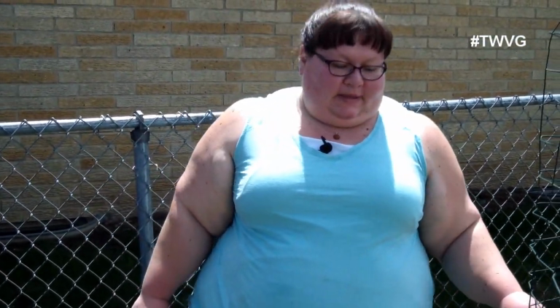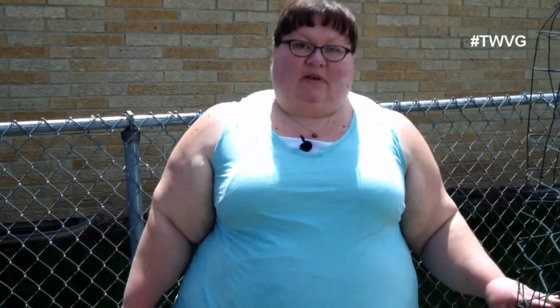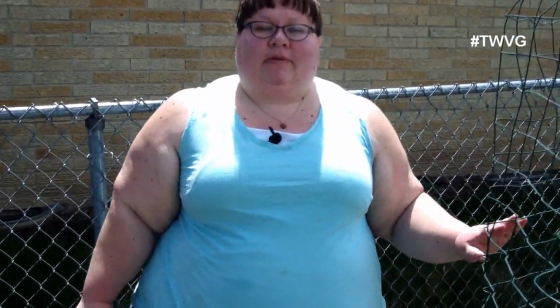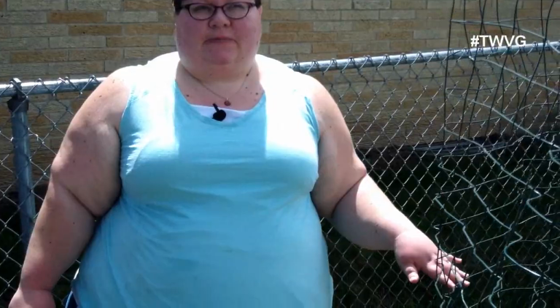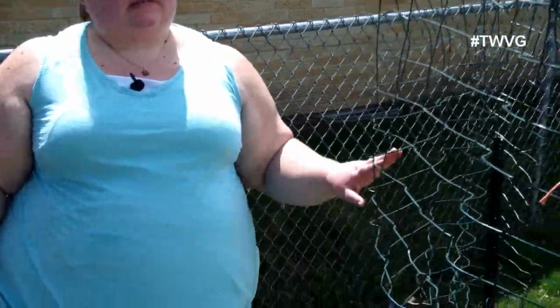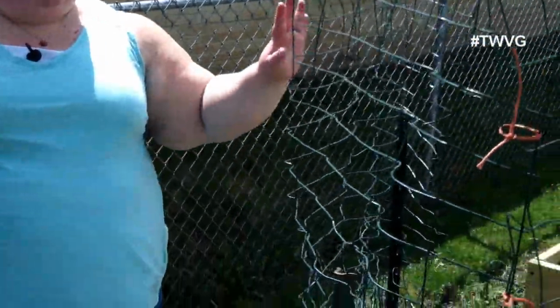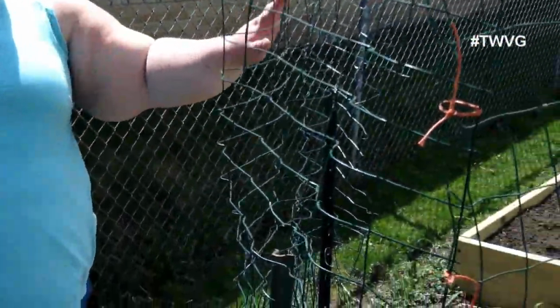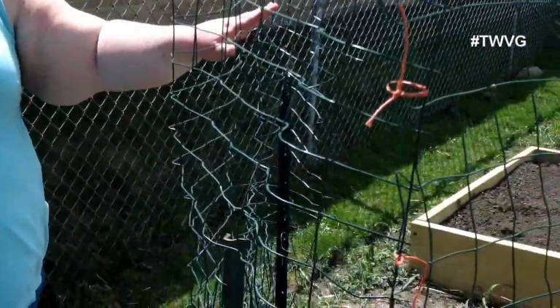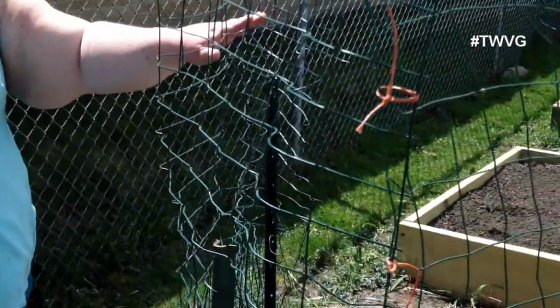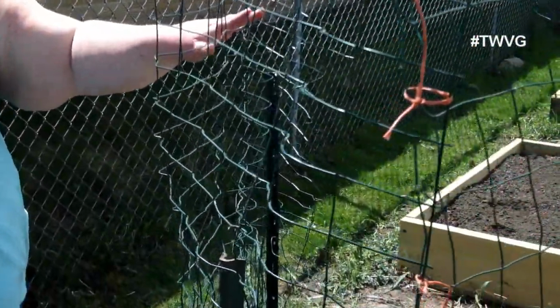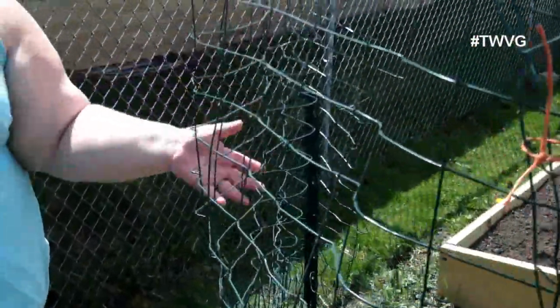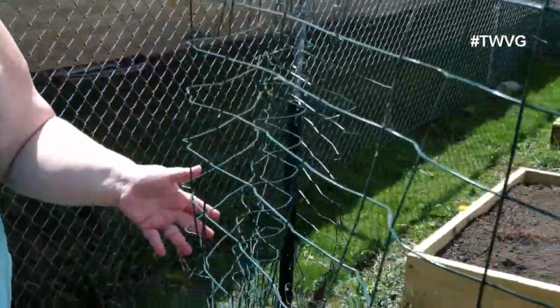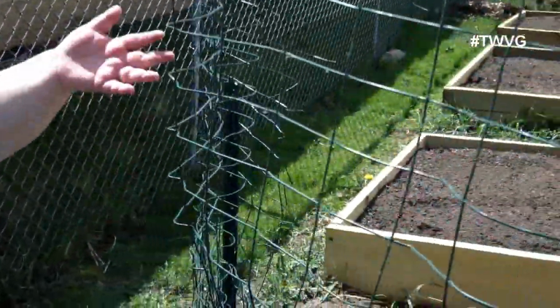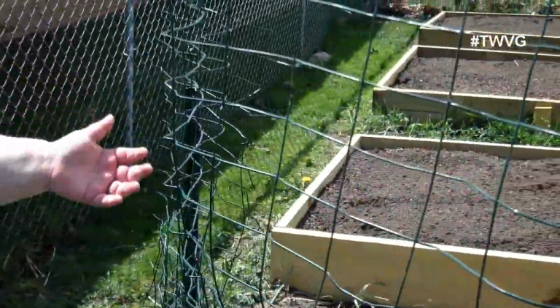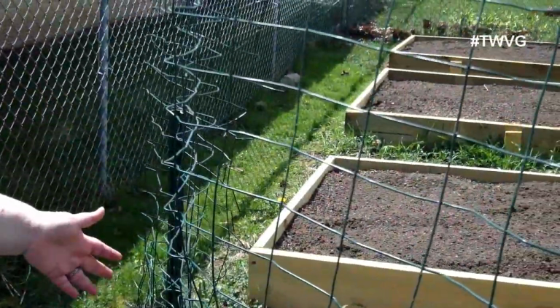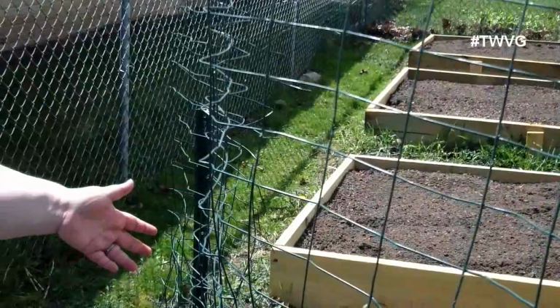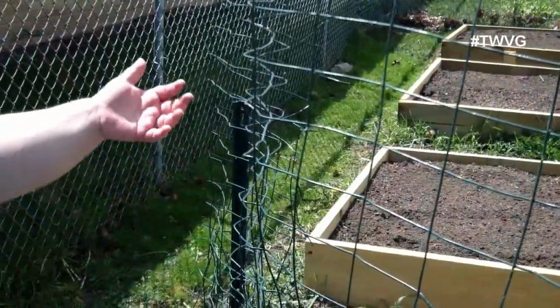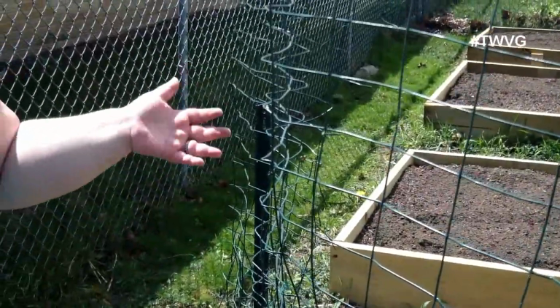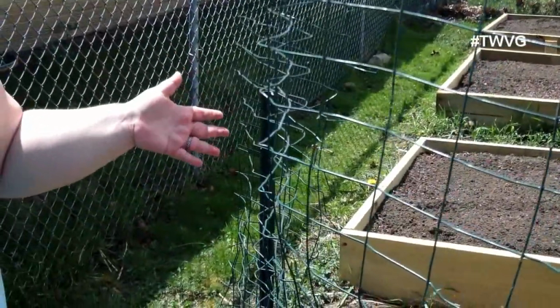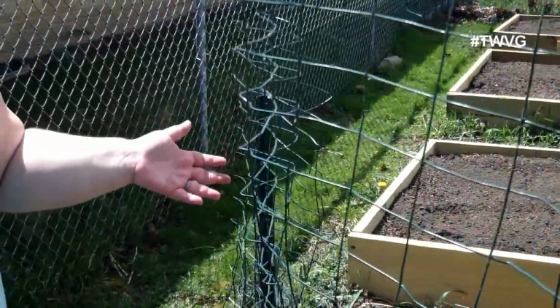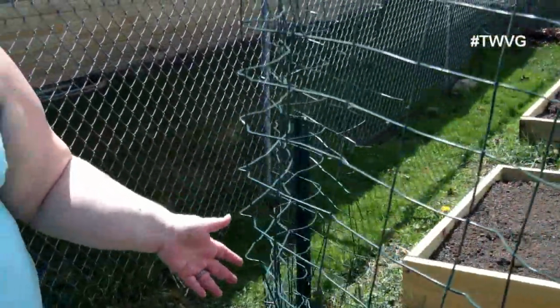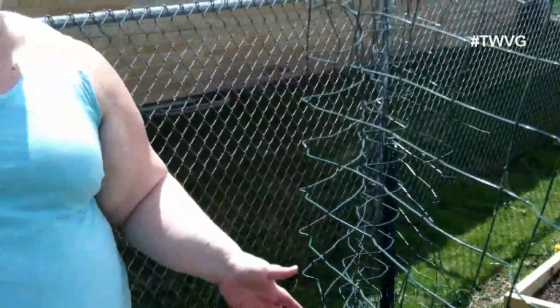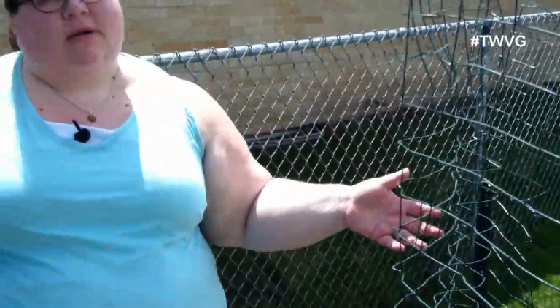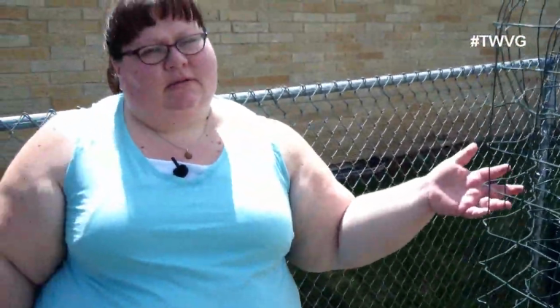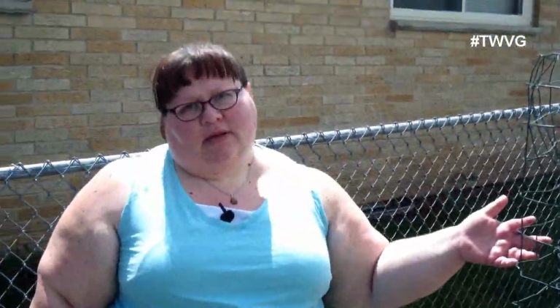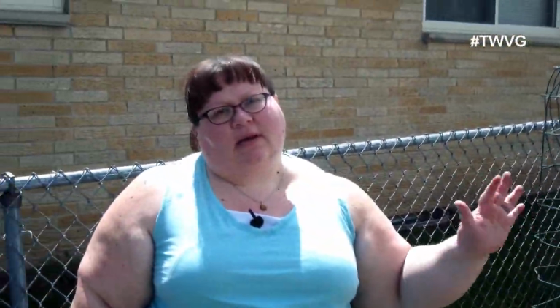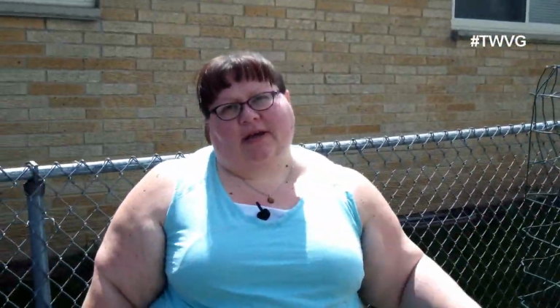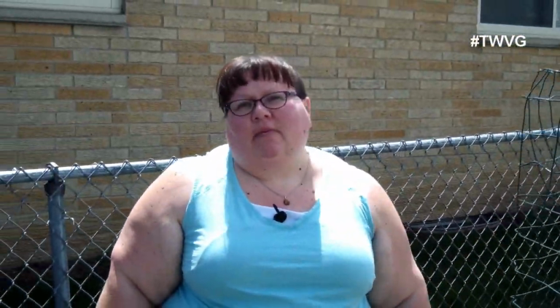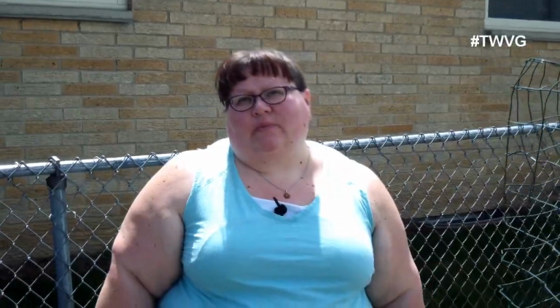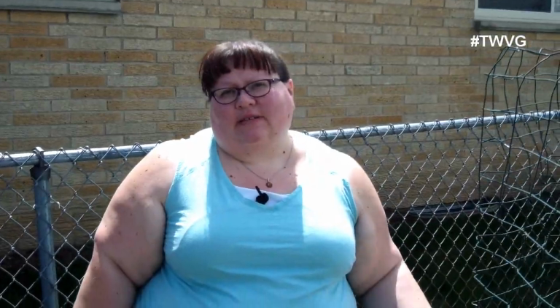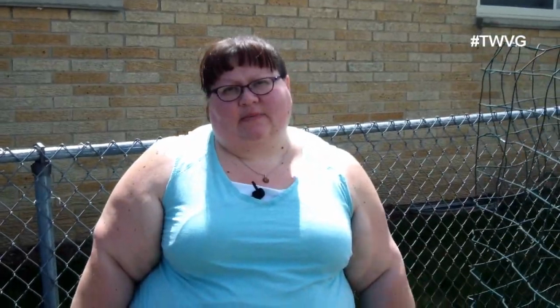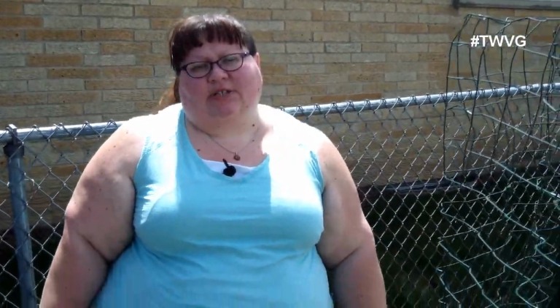There you have it — planting your peas. We have this trellis that we built. You want to make sure you have some sort of apparatus so that the peas can grow up it, and you'll get maximum harvest and maximum production.